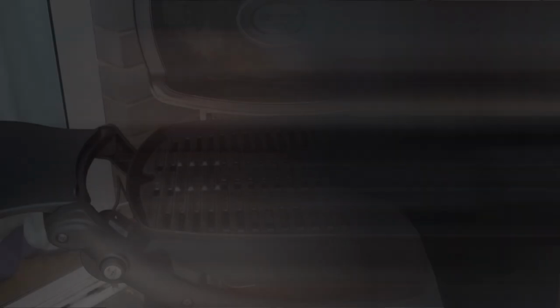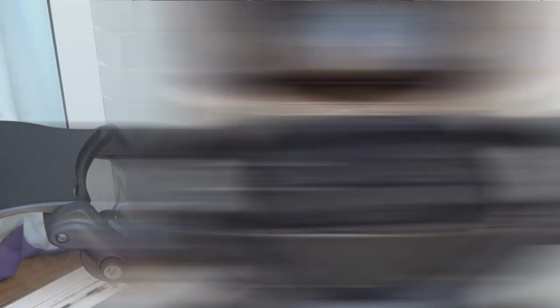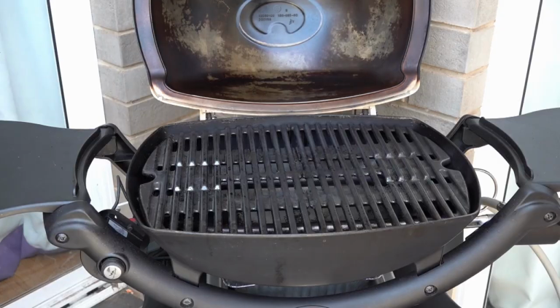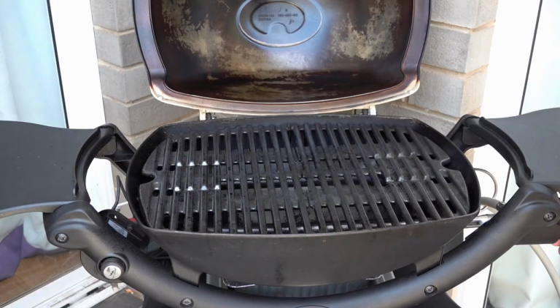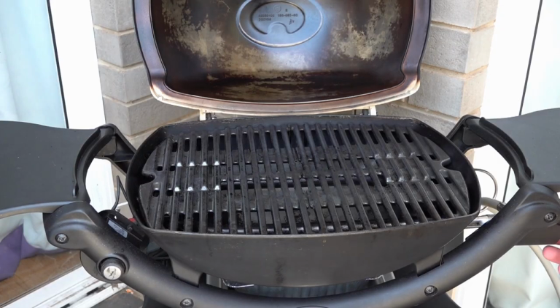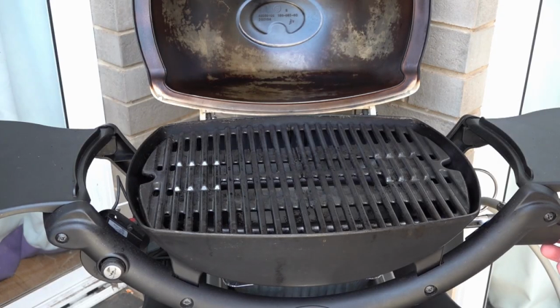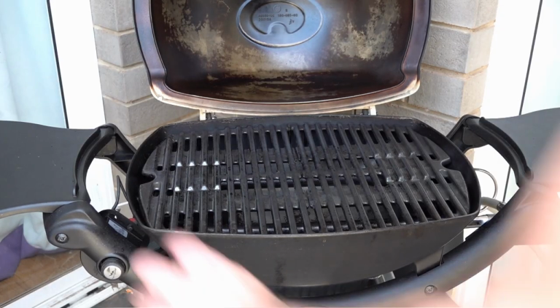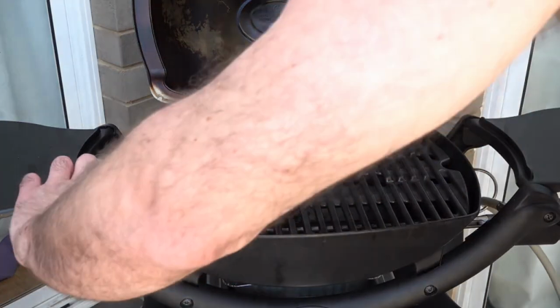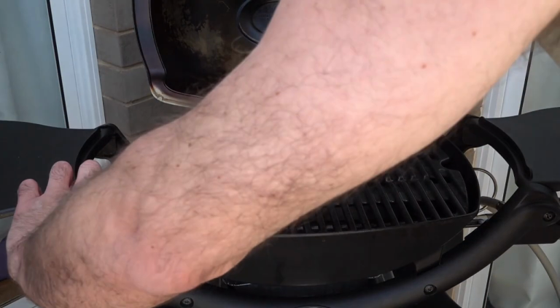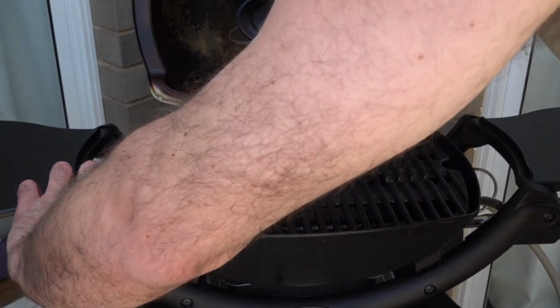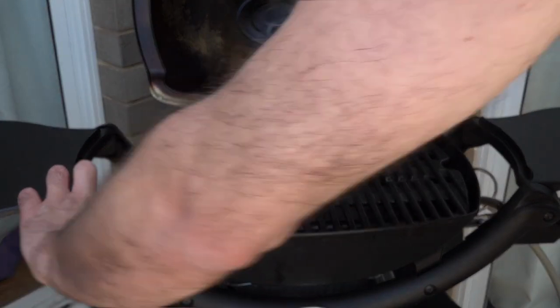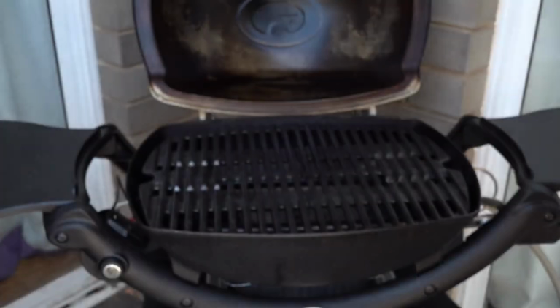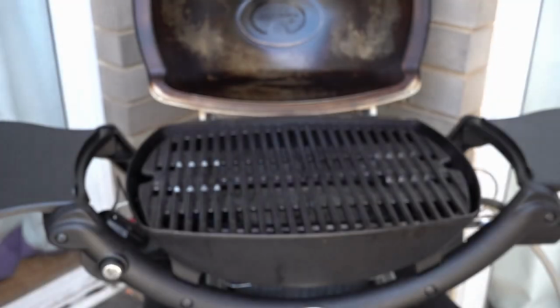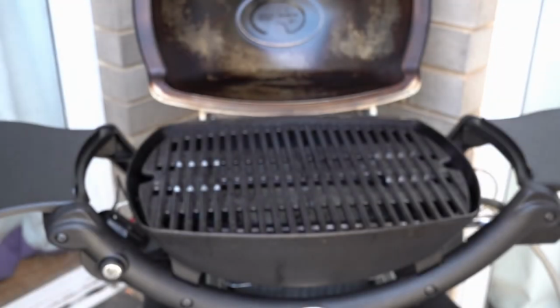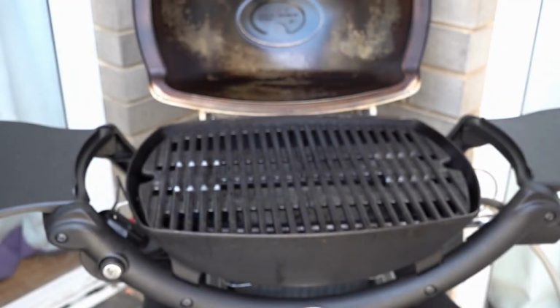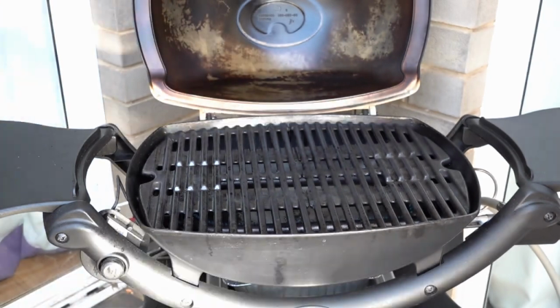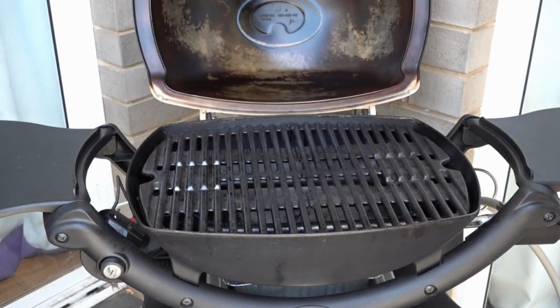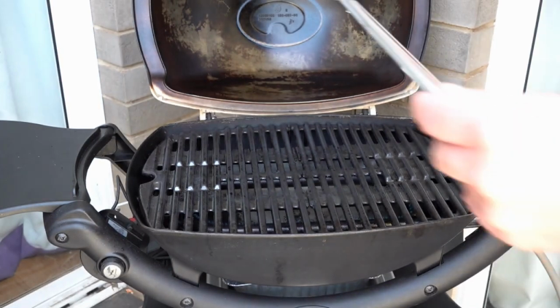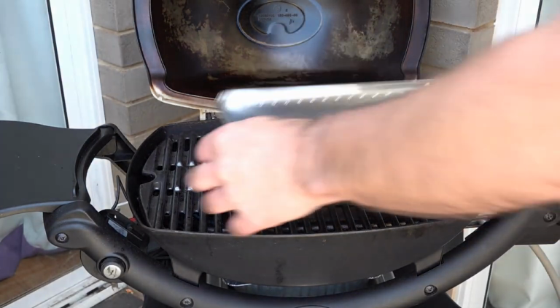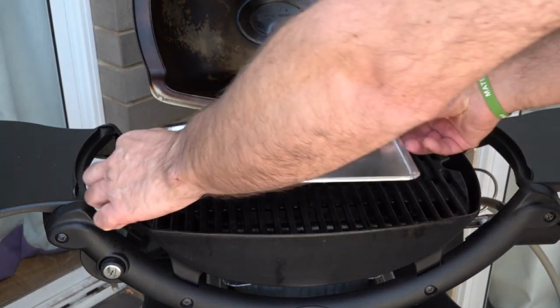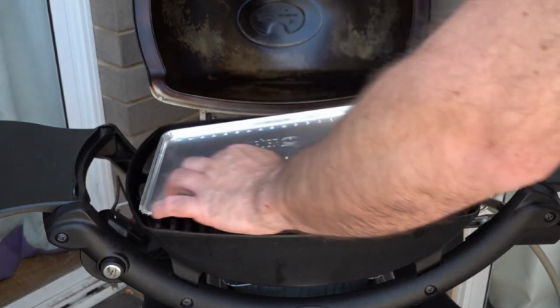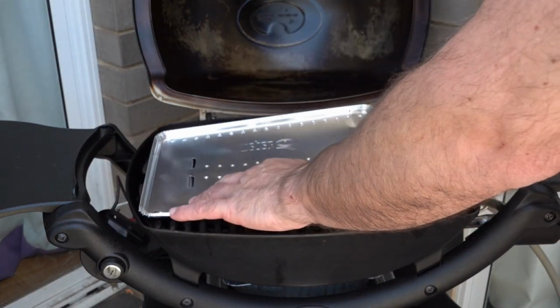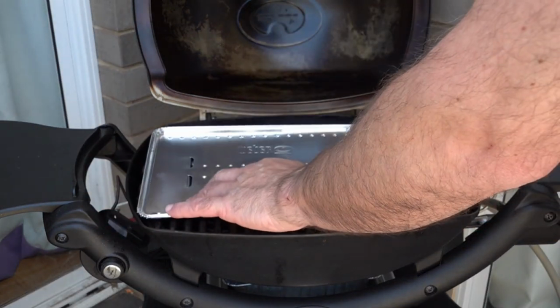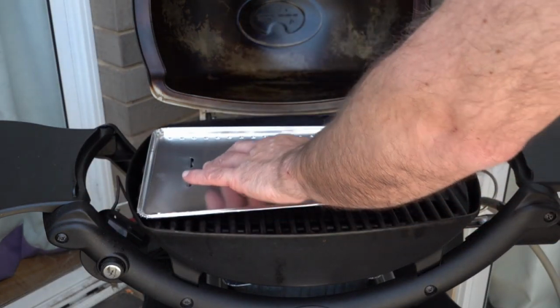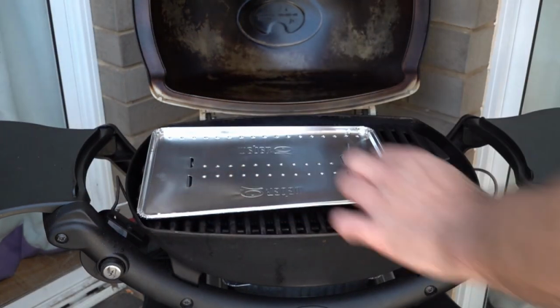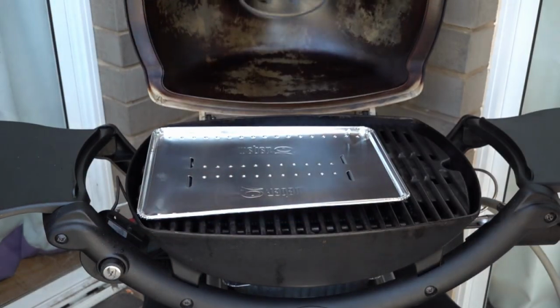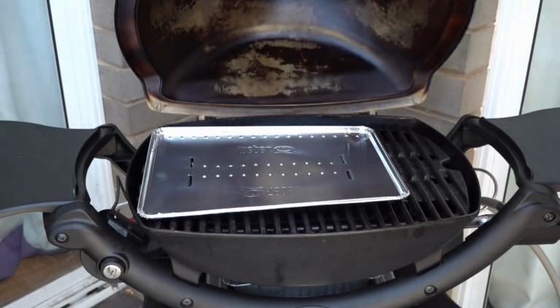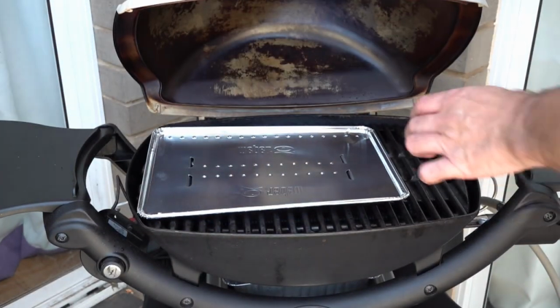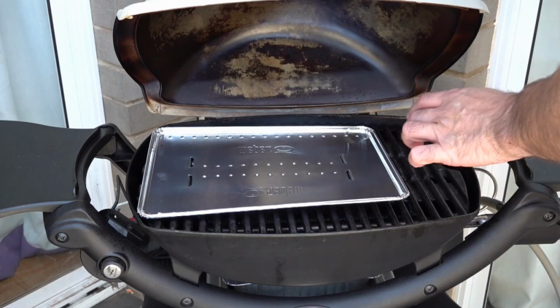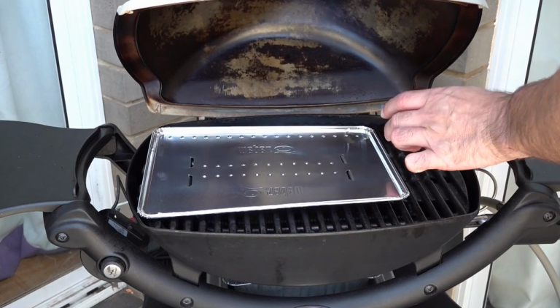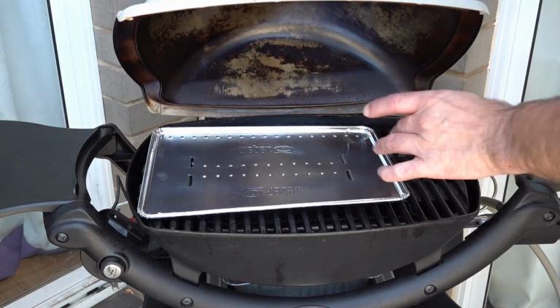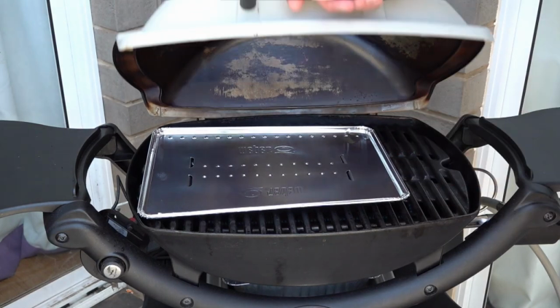So we're just going to light our Q, we'll put that on high. So that's a preheat for 10 minutes, and we'll put our little vegetable trivet on ready, which leaves space for our smoker box.